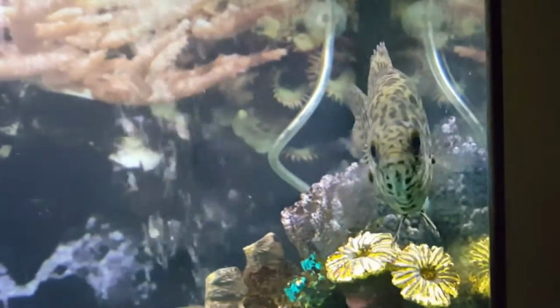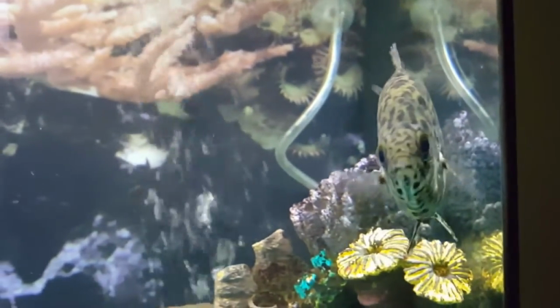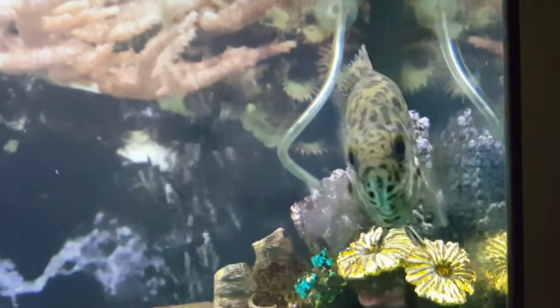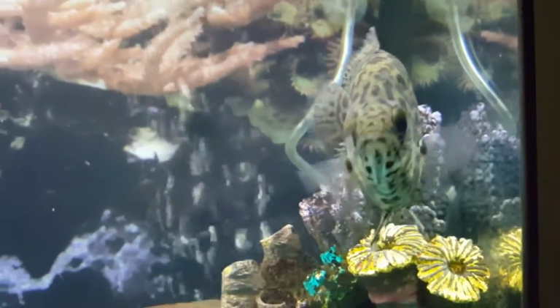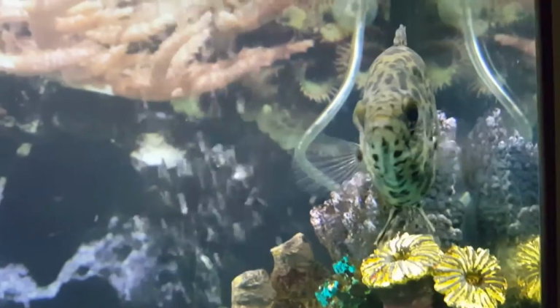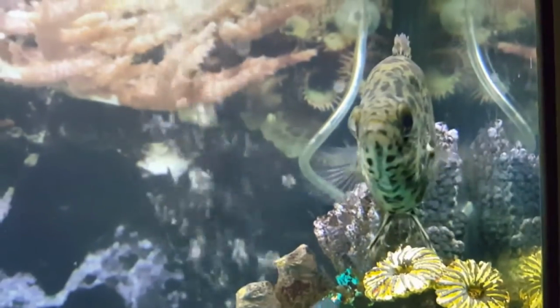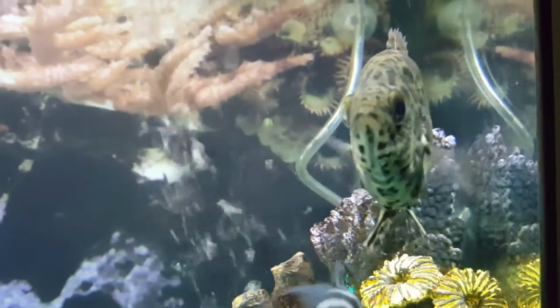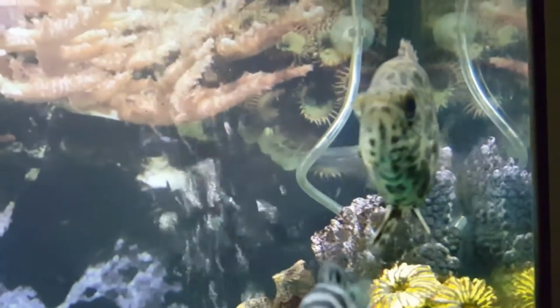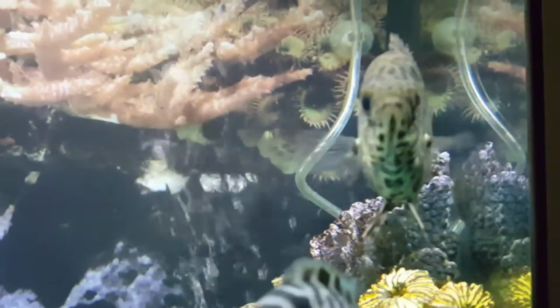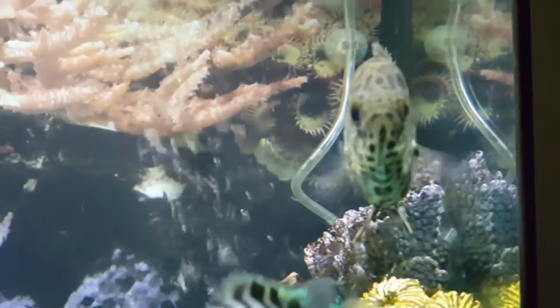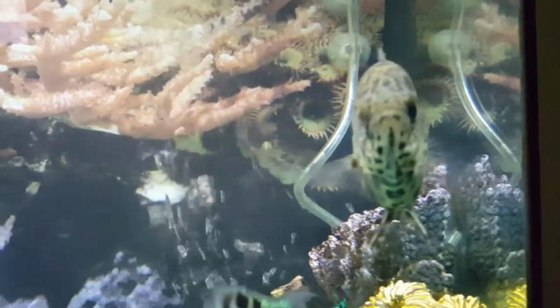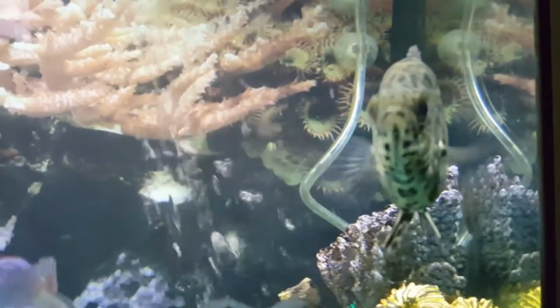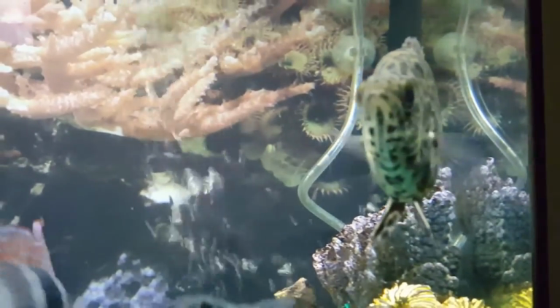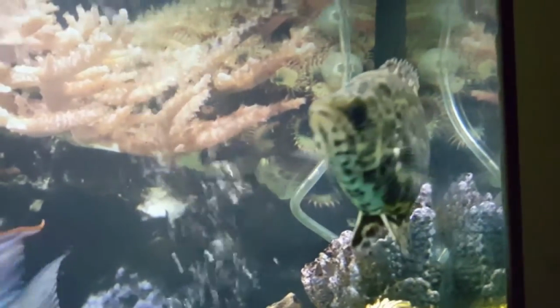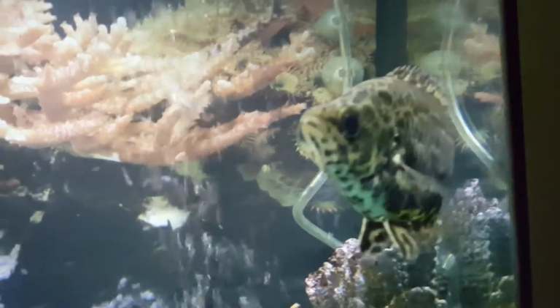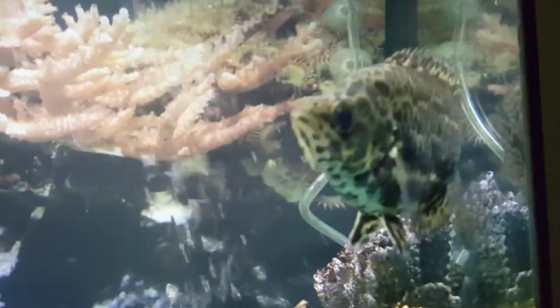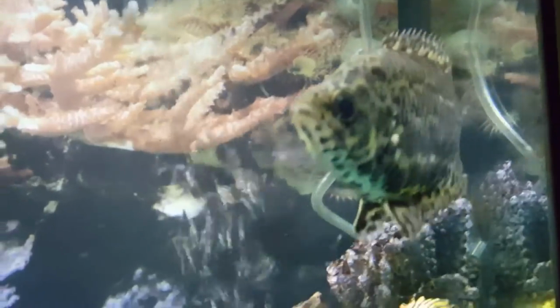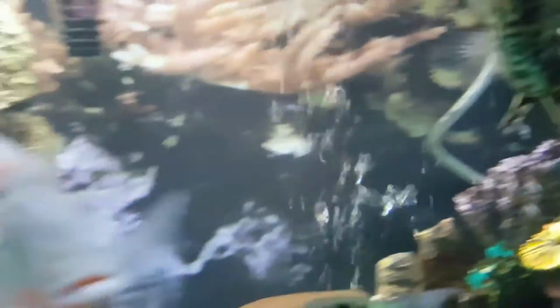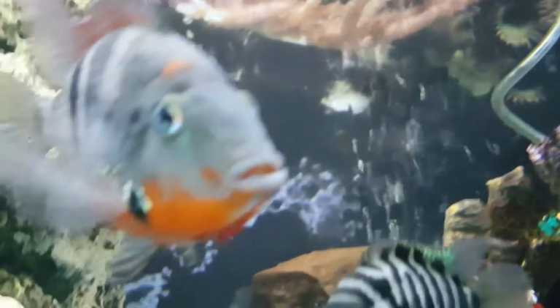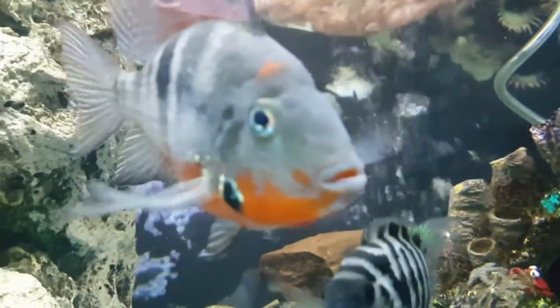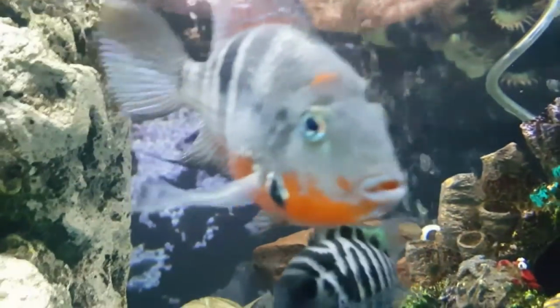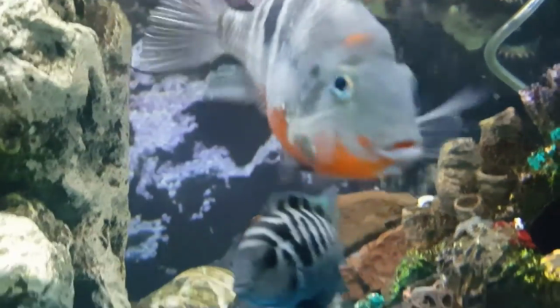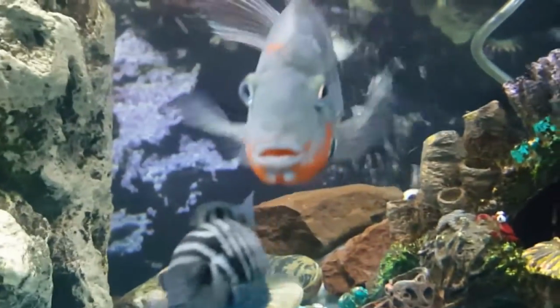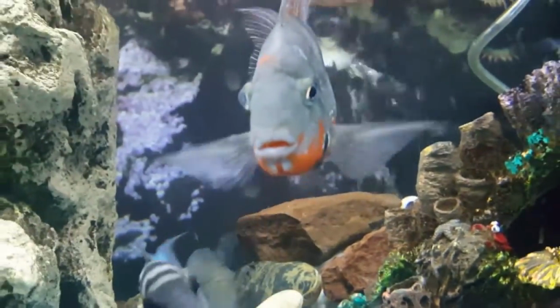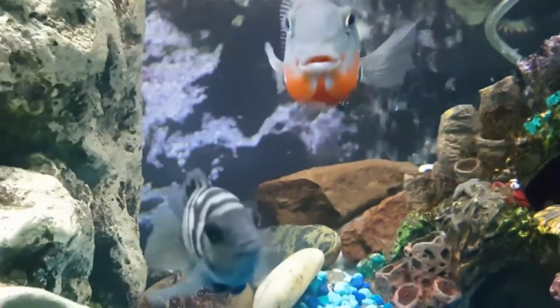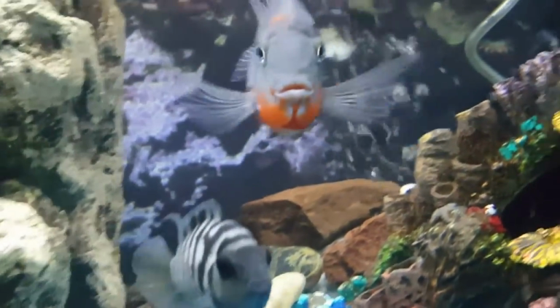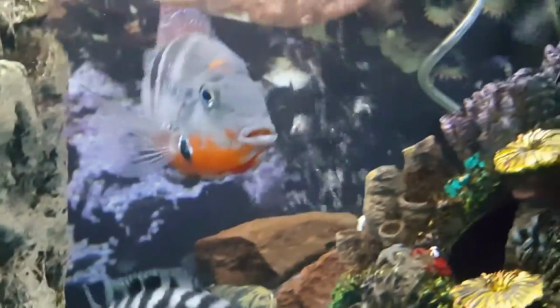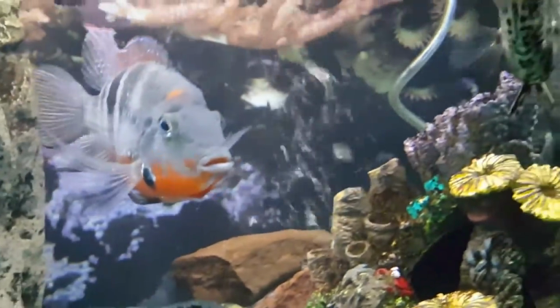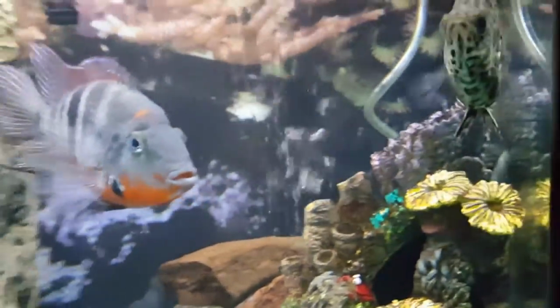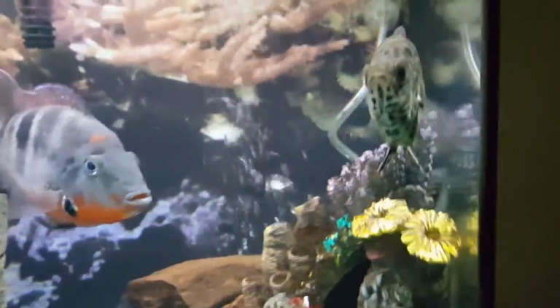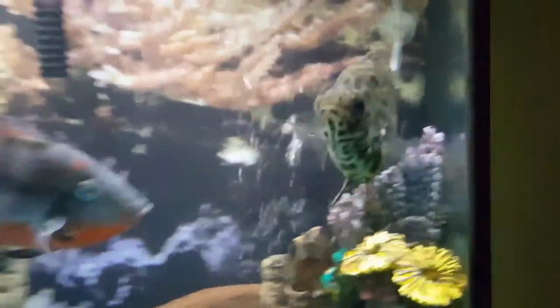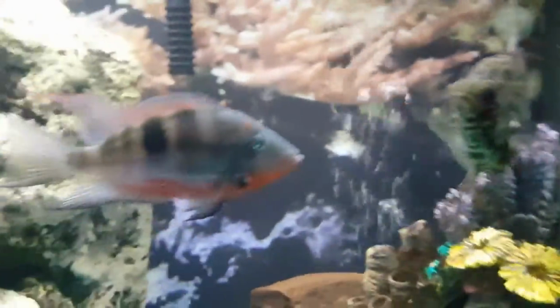Hey YouTube, it's Bri. Thursday night here just sitting watching the Thursday night football. Did a water change on the 36 tonight, 25% water change, and the fish are out swimming about and I just like to get some video of the